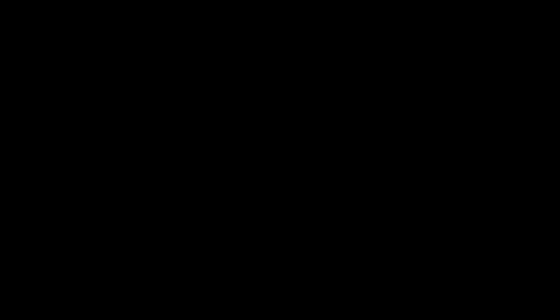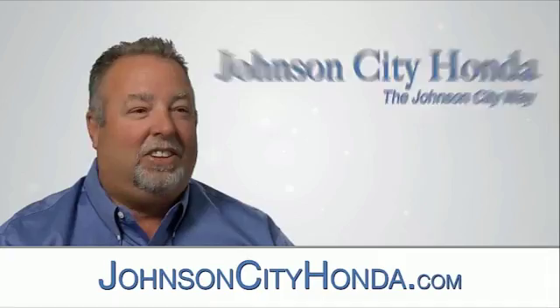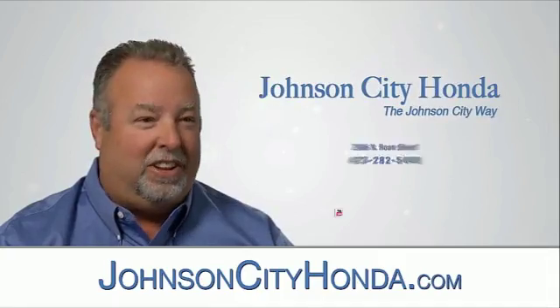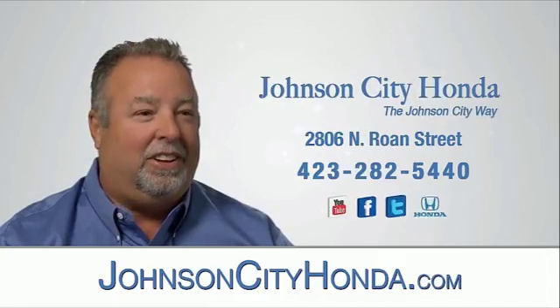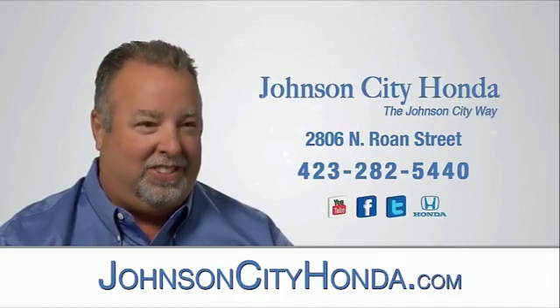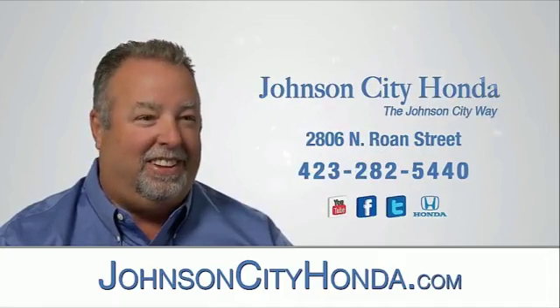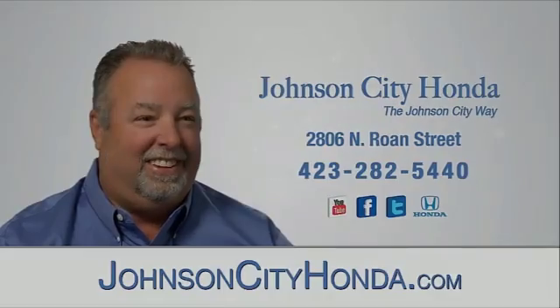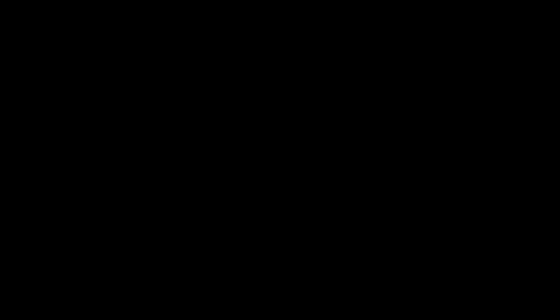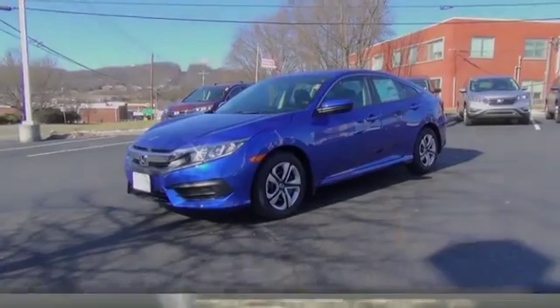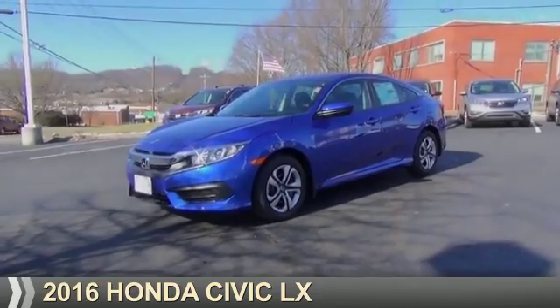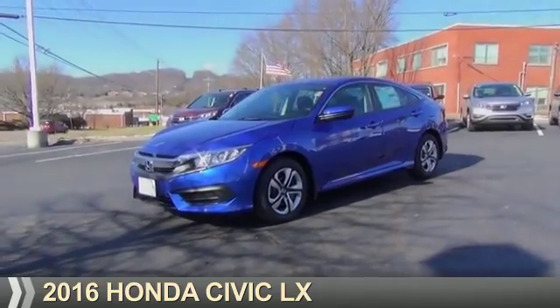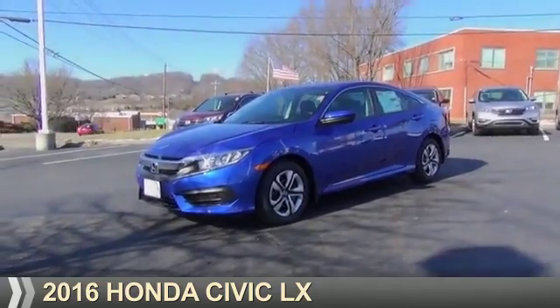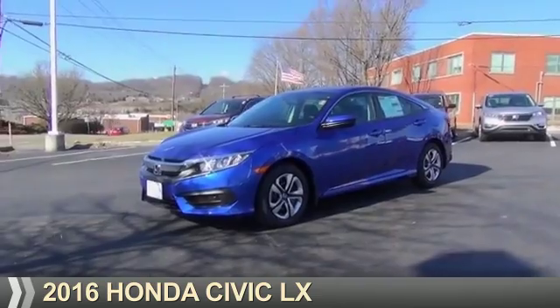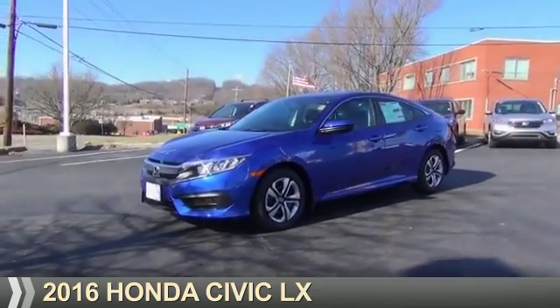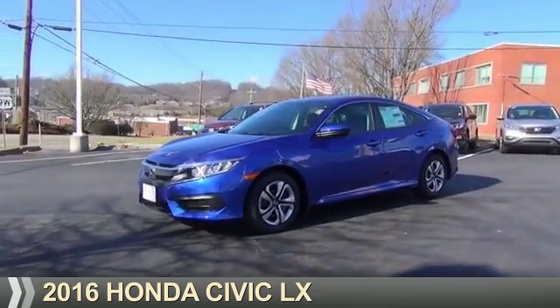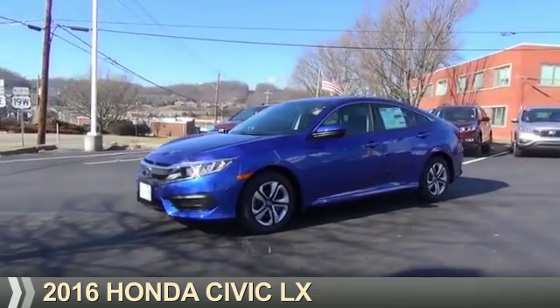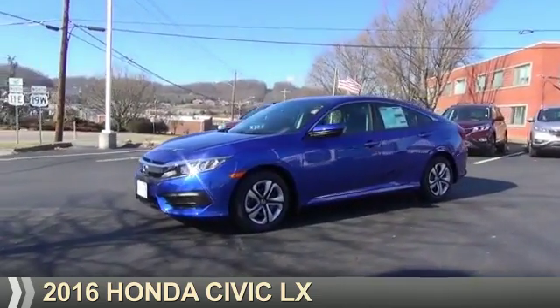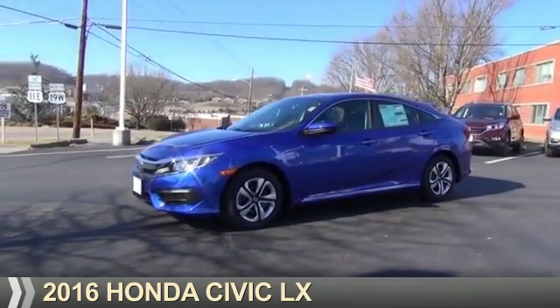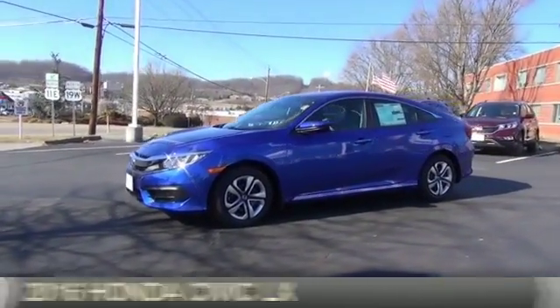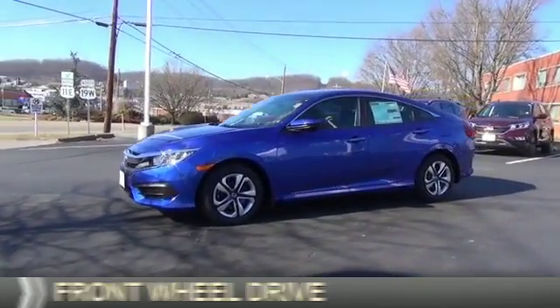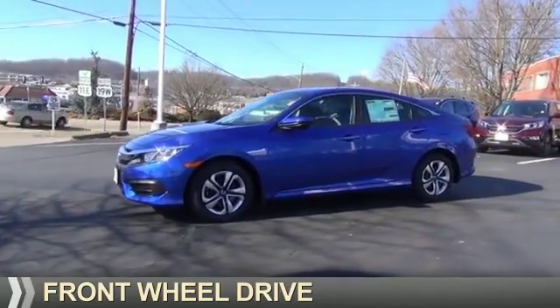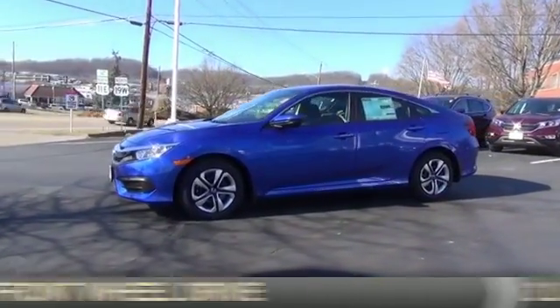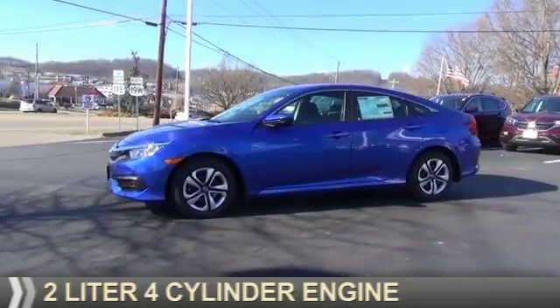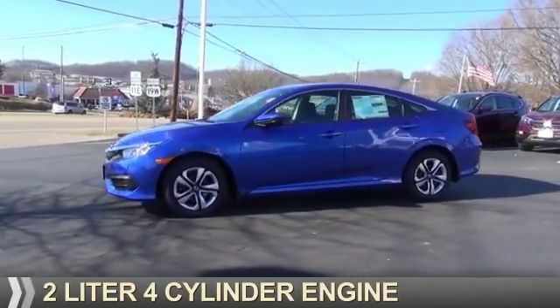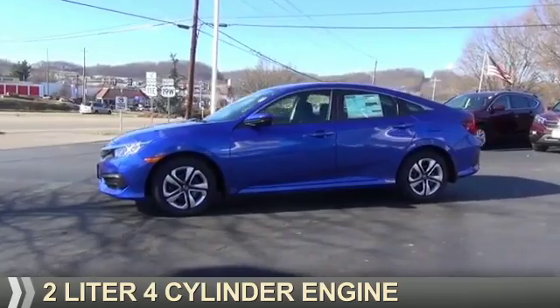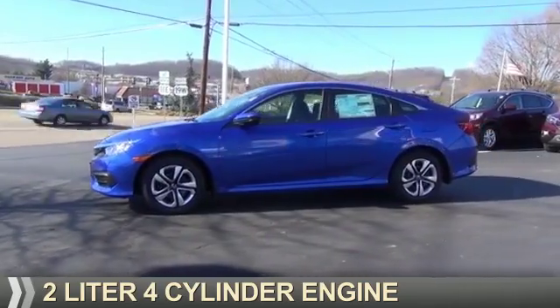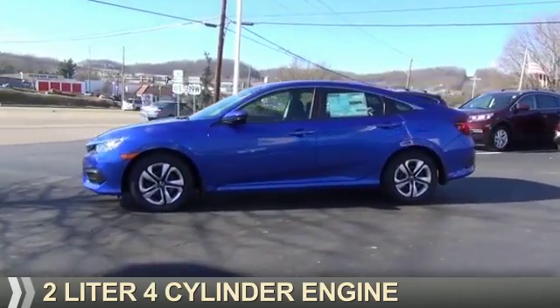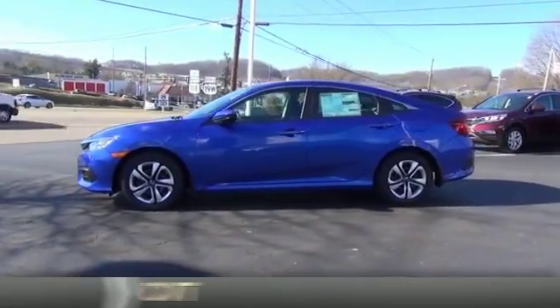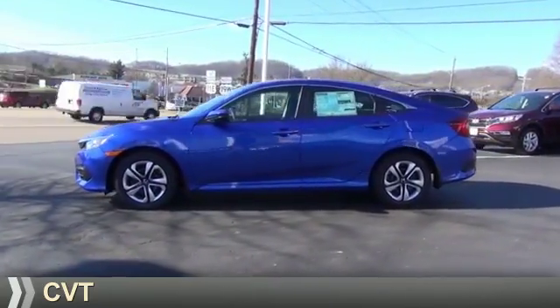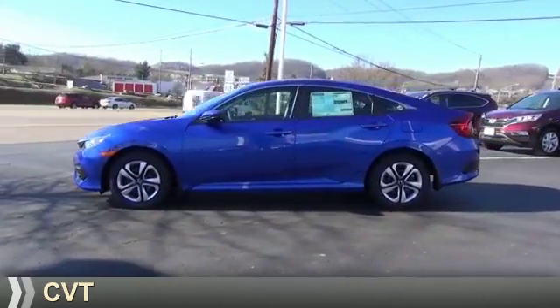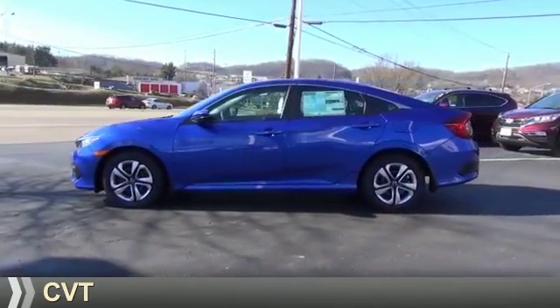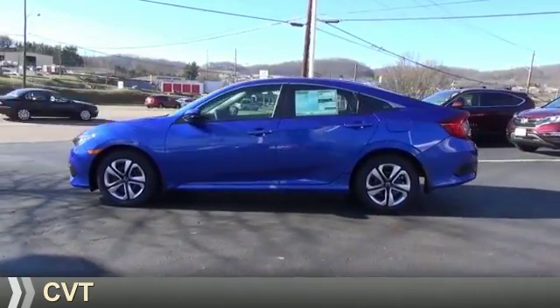Jot City Honda, Jot City. Presenting the 2016 Honda Civic. It's powered by front-wheel drive, a two-liter four-cylinder engine, and a continuously variable transmission.